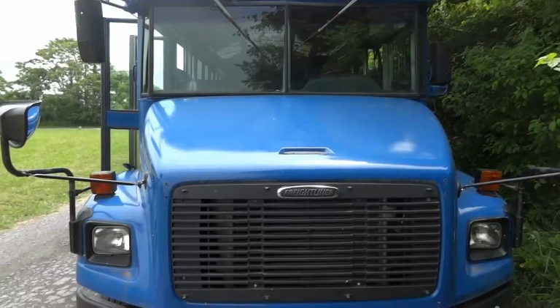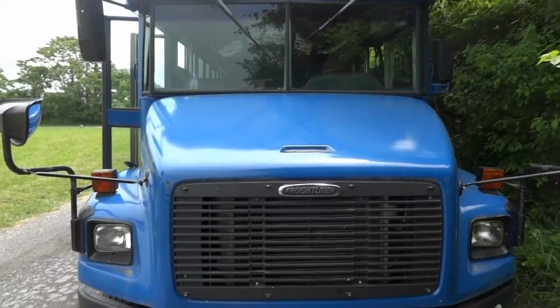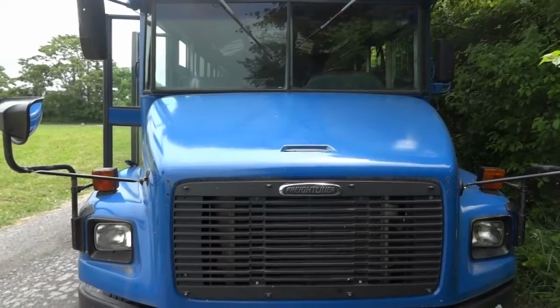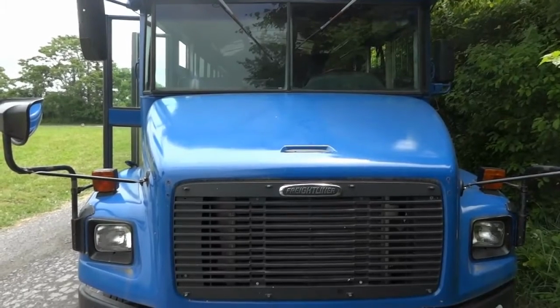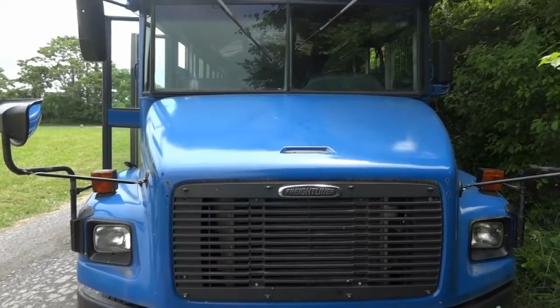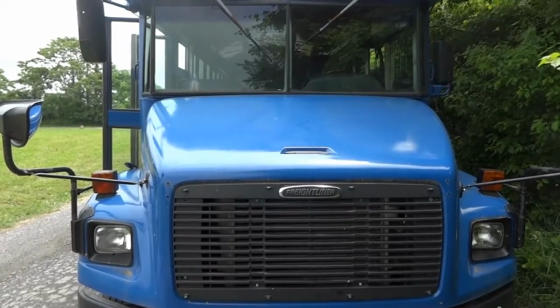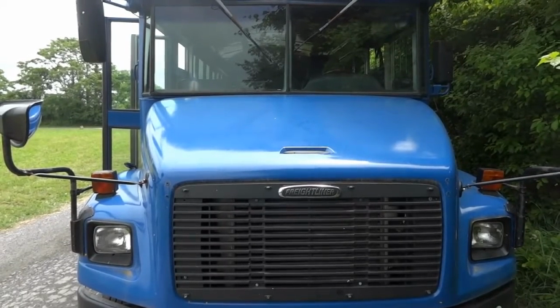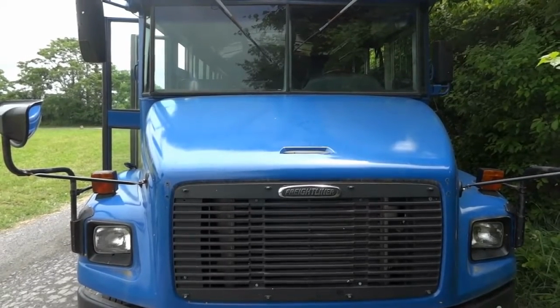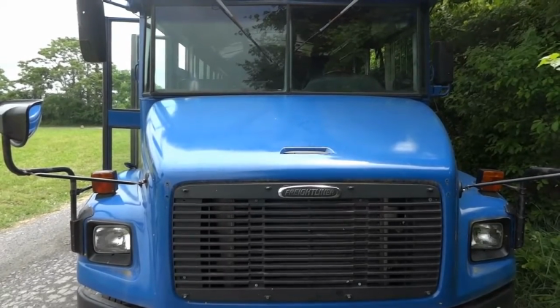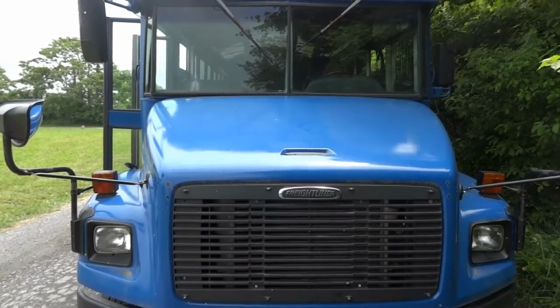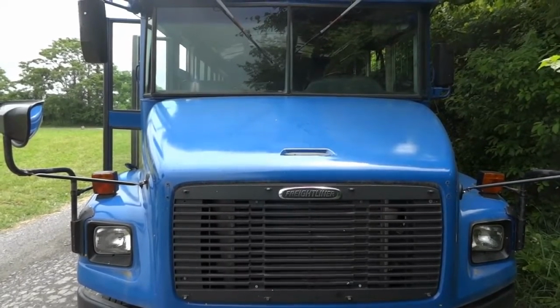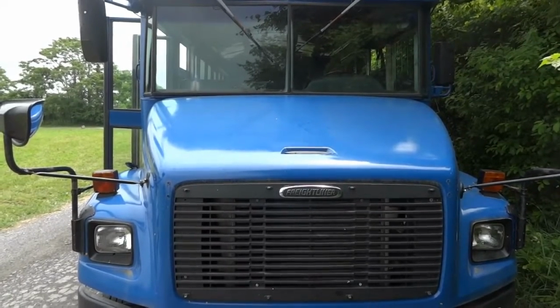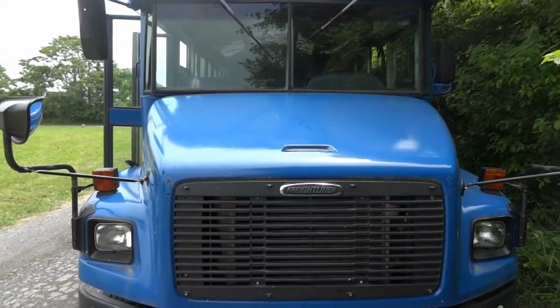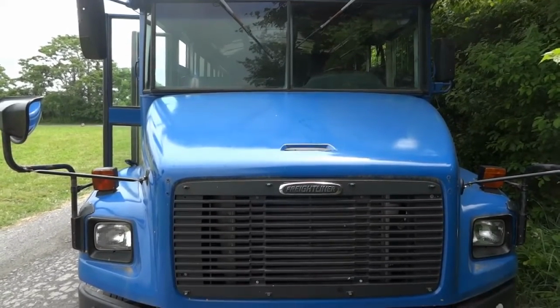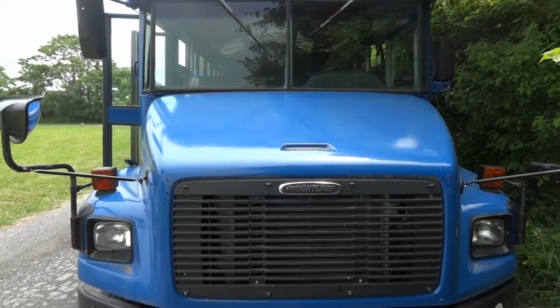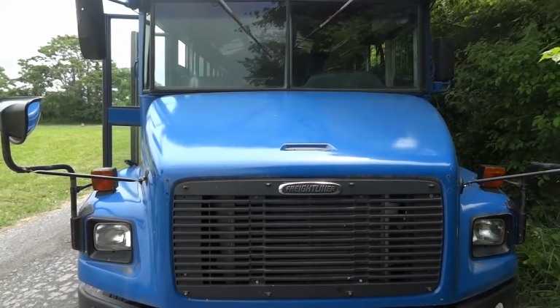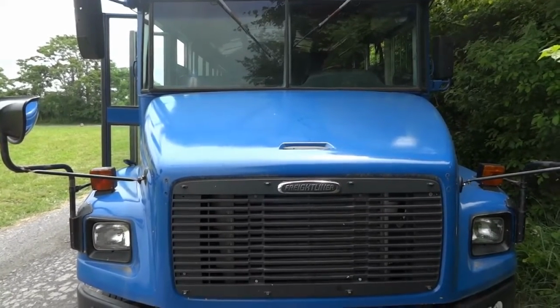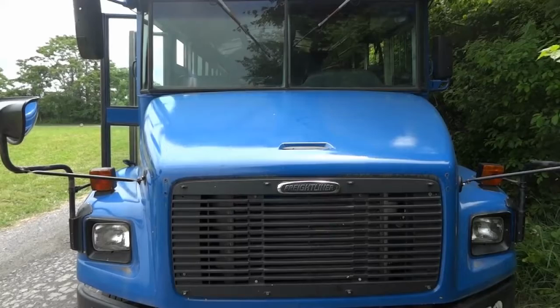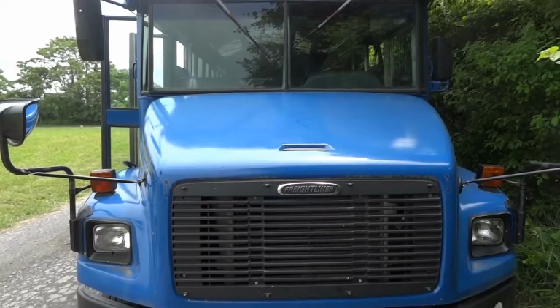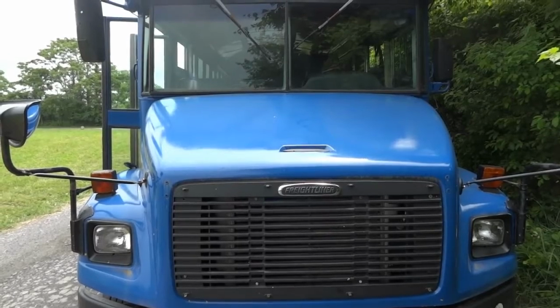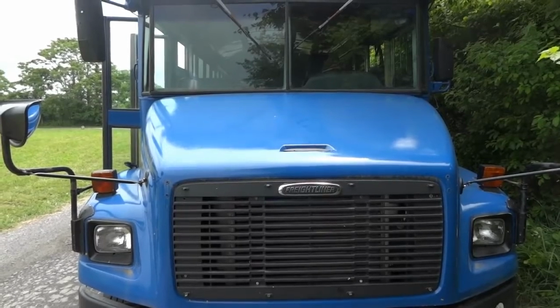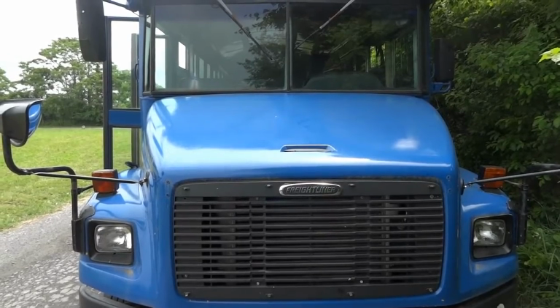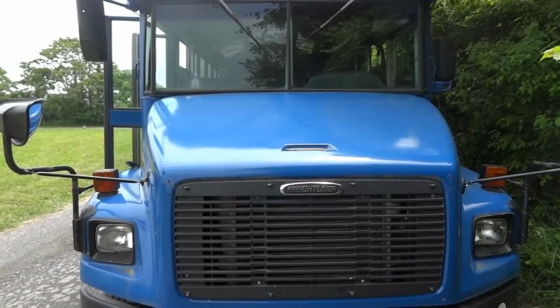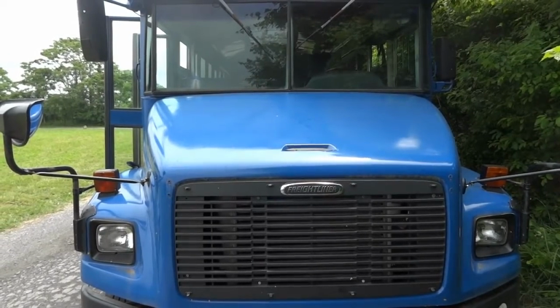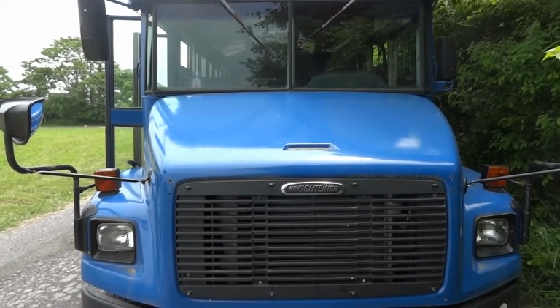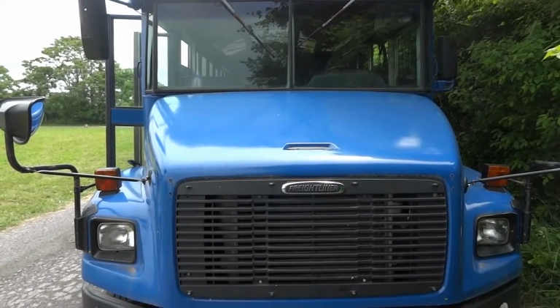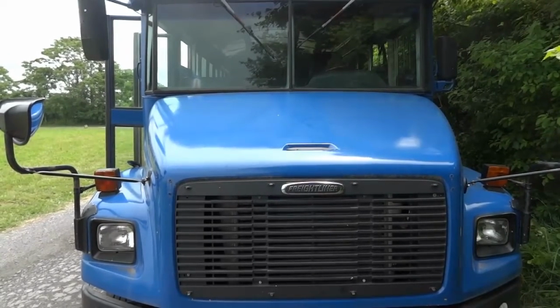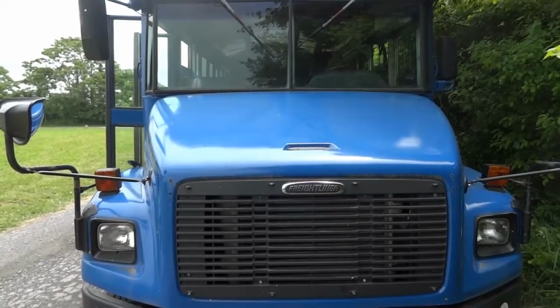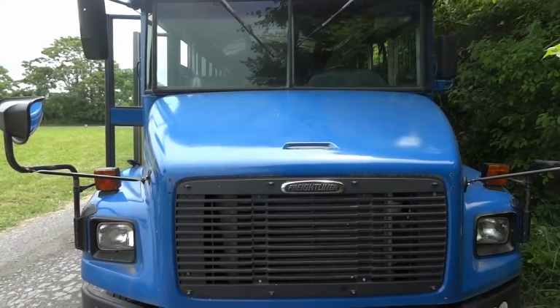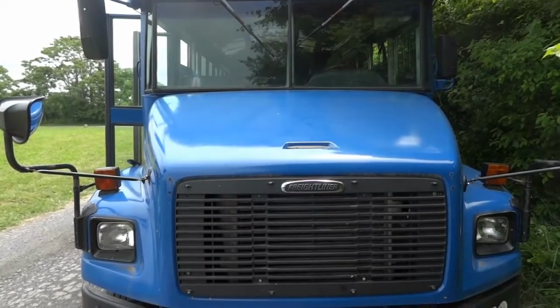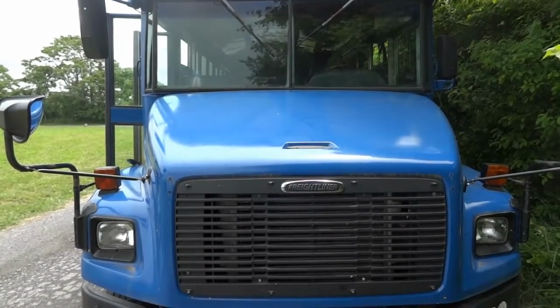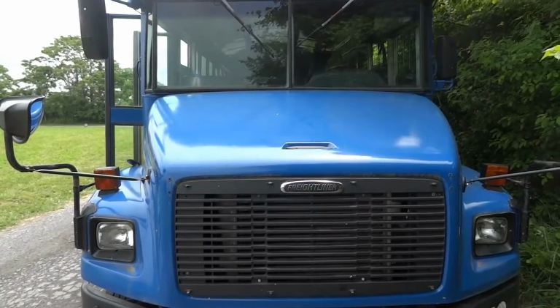Hello viewers, welcome to Care Diagnostics. Dior here. Today we have a 2003 Freightliner school bus with a C7 CAT engine.